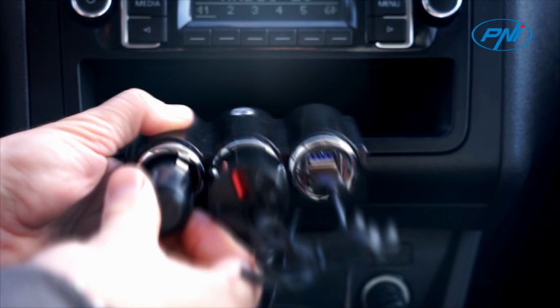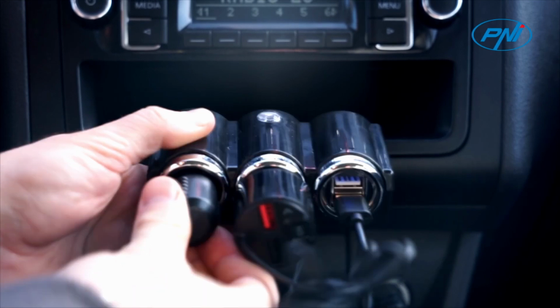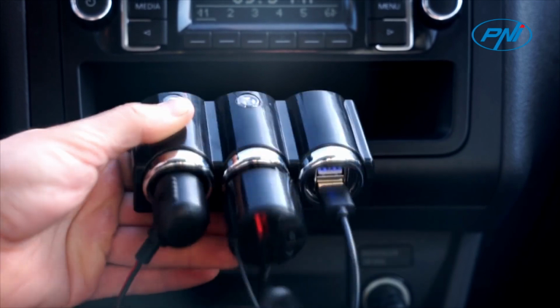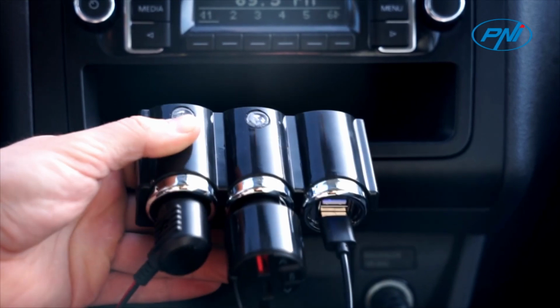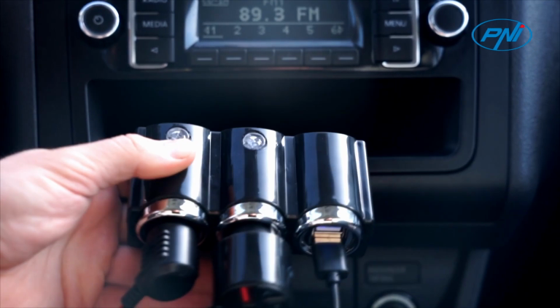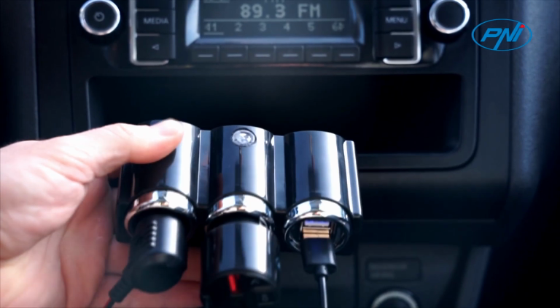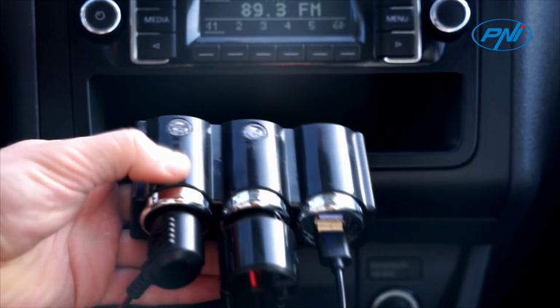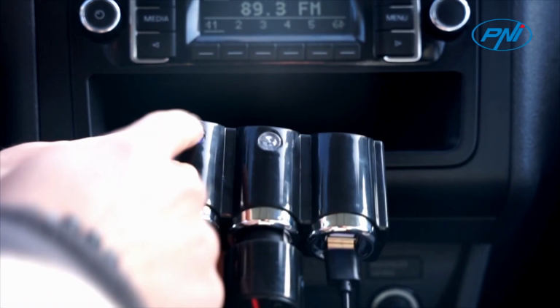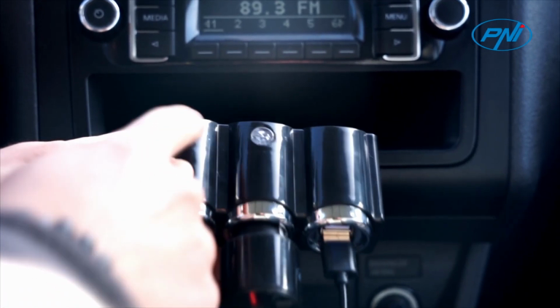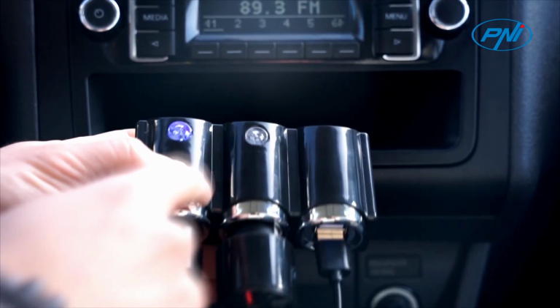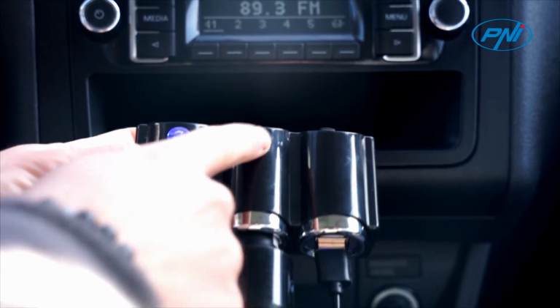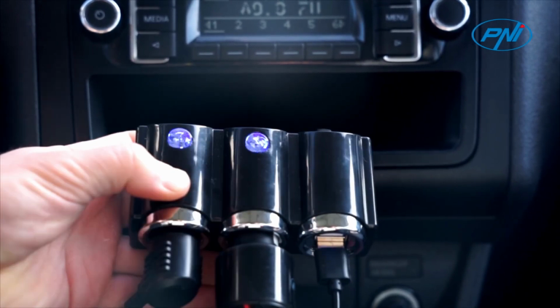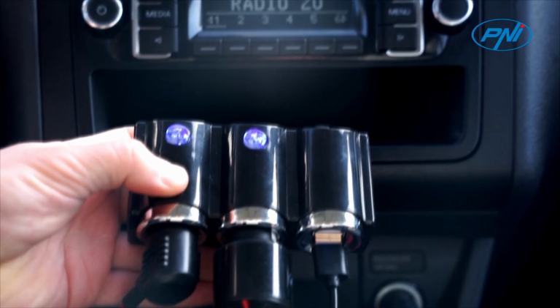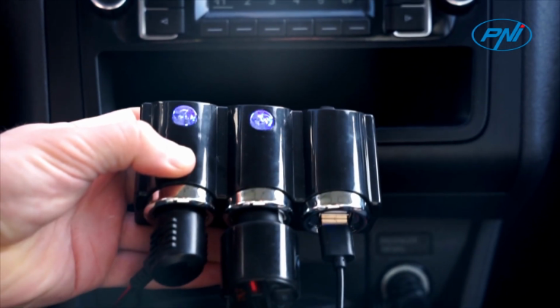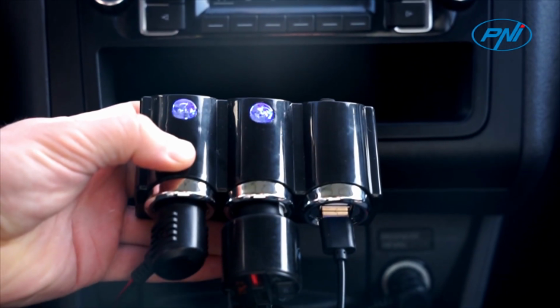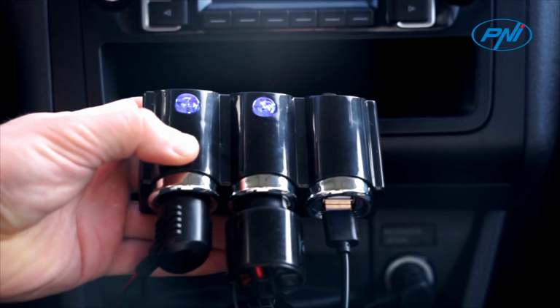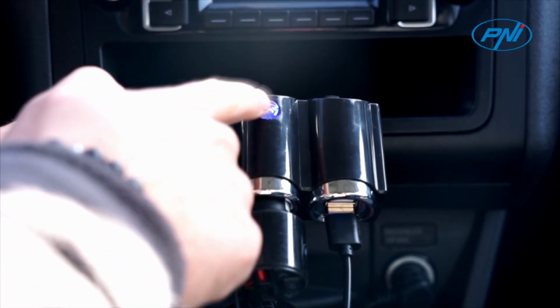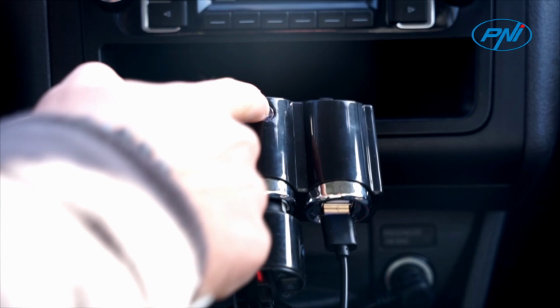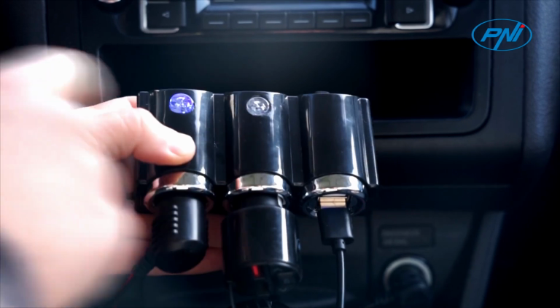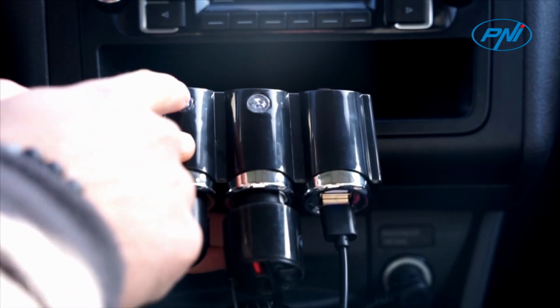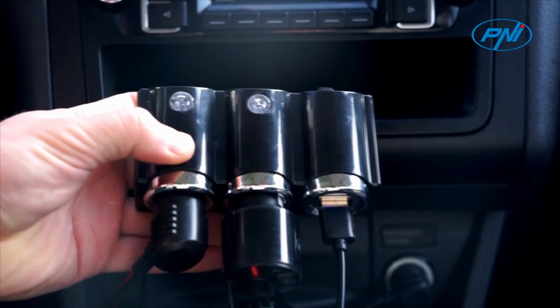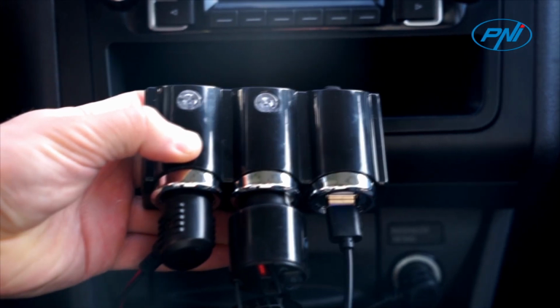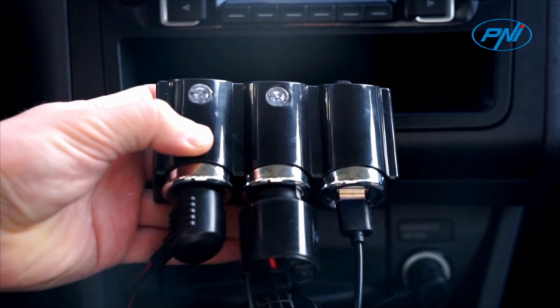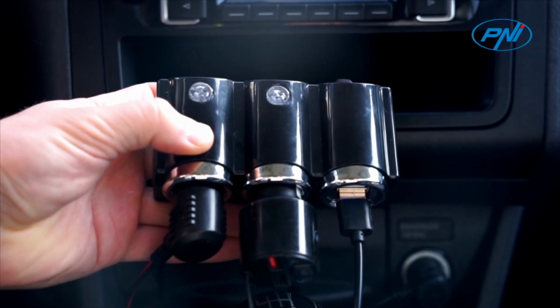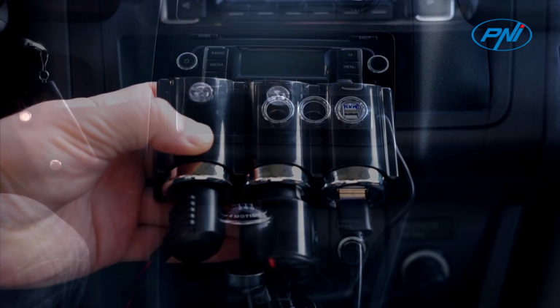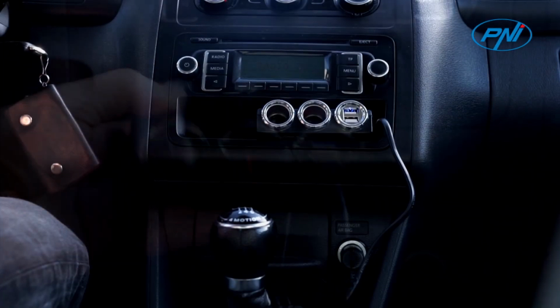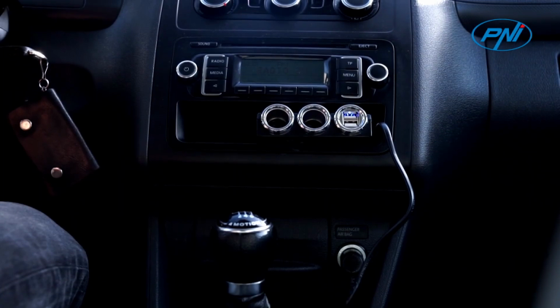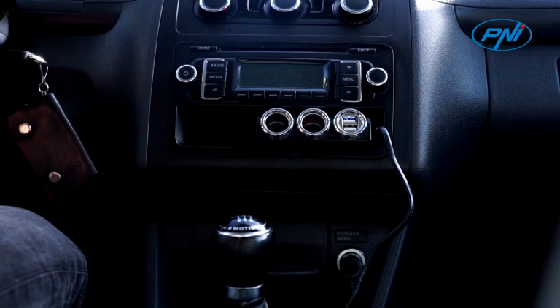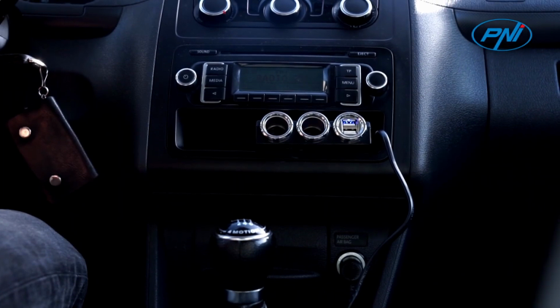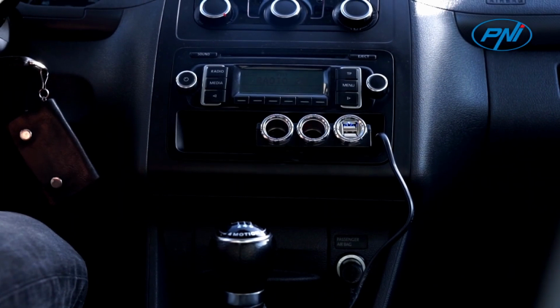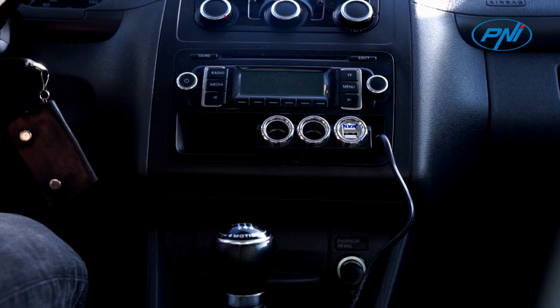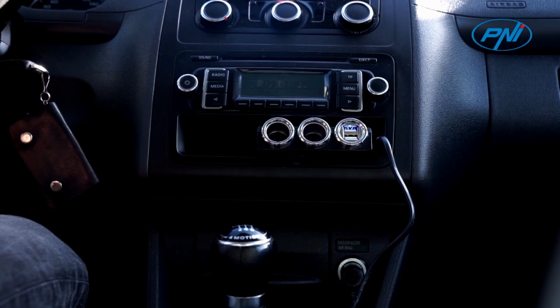The LED buttons turn on the power on the respective output. Just press the button and connect the device that needs to be powered. The input and output voltage of the splitter is 12 volt or 24 volt.